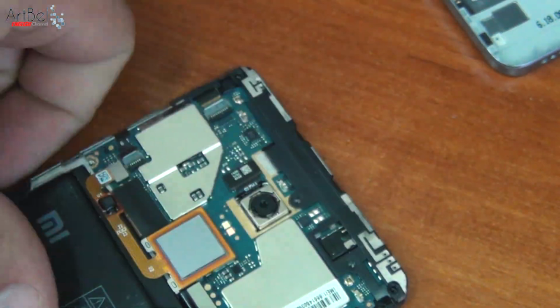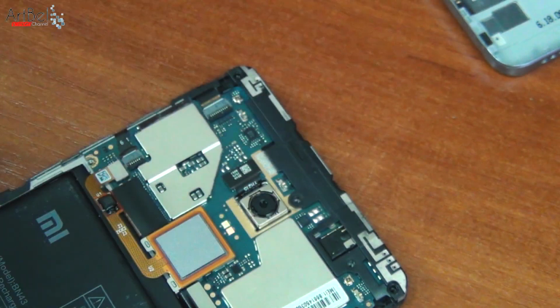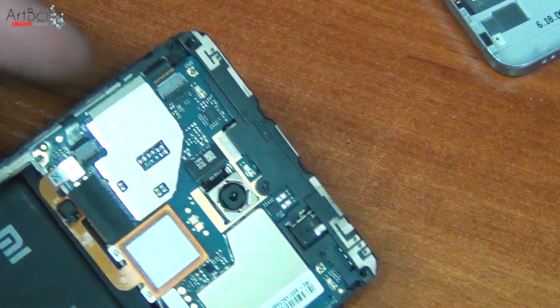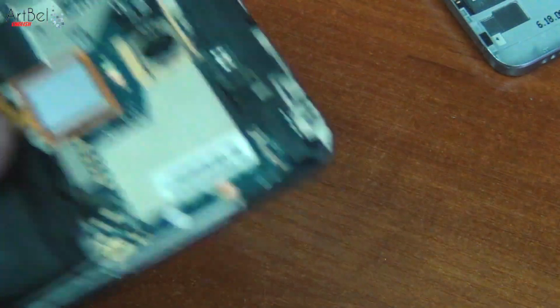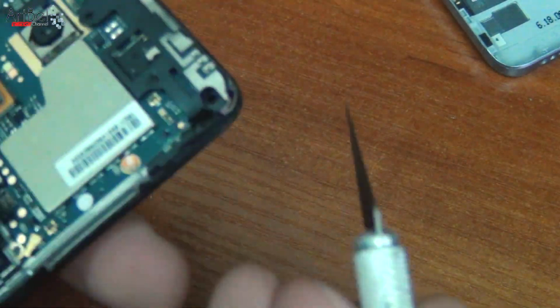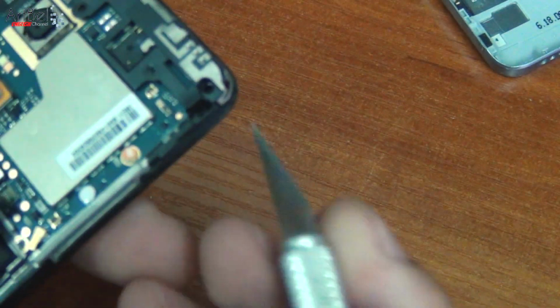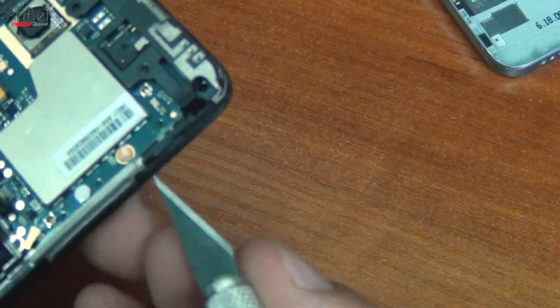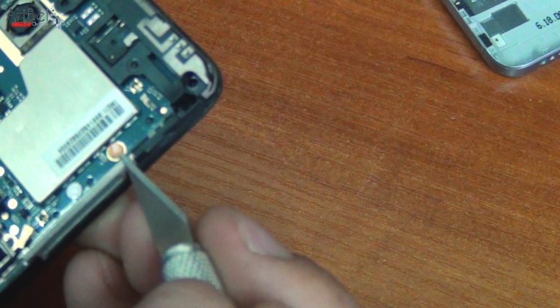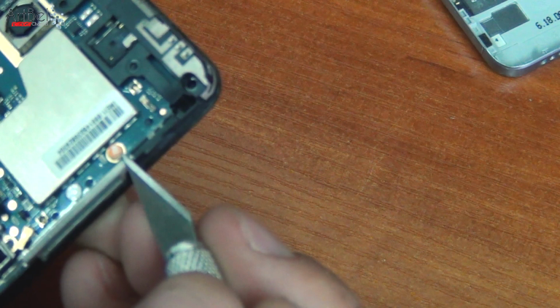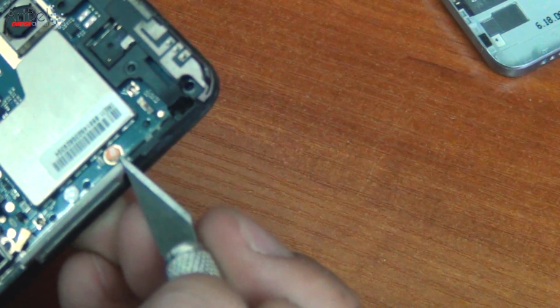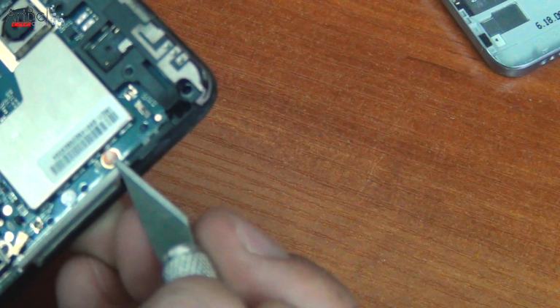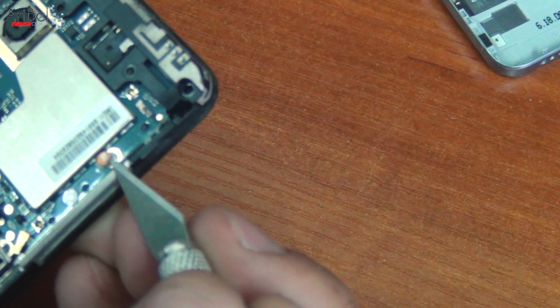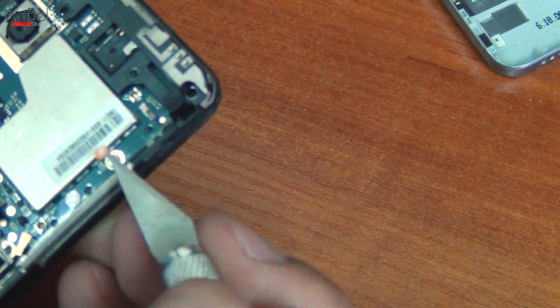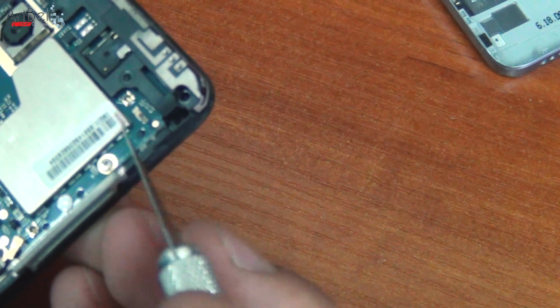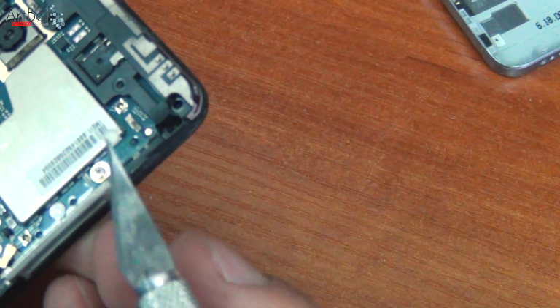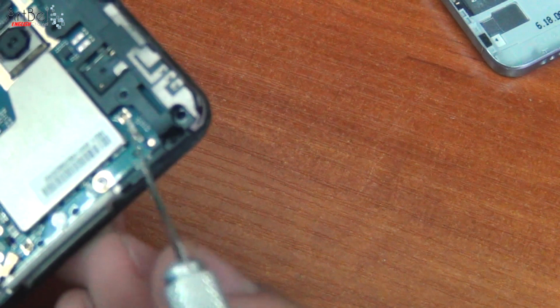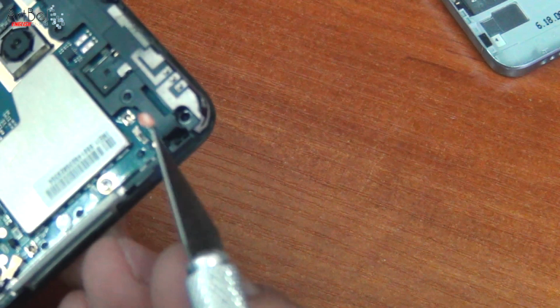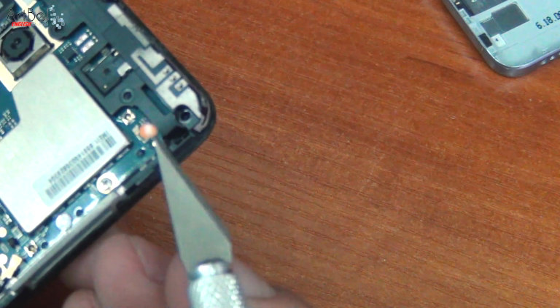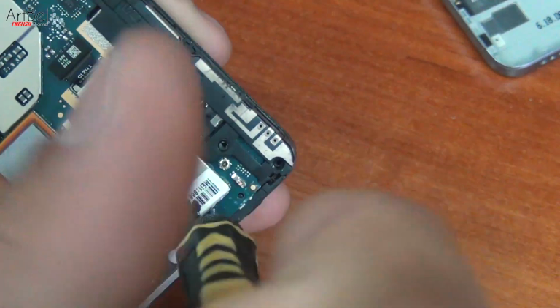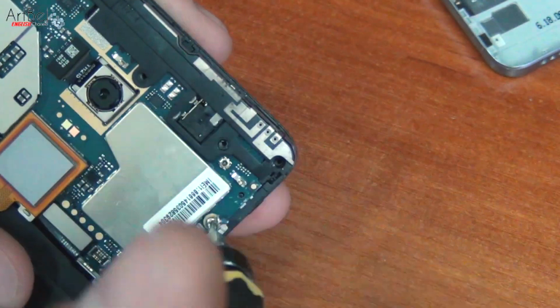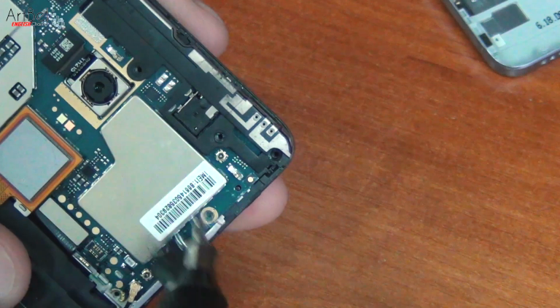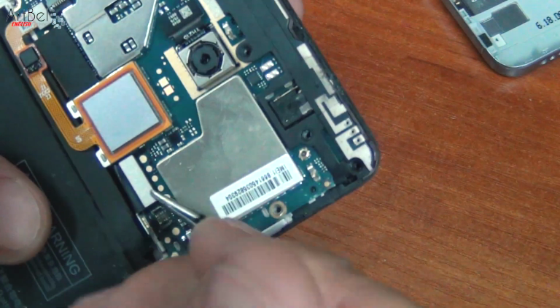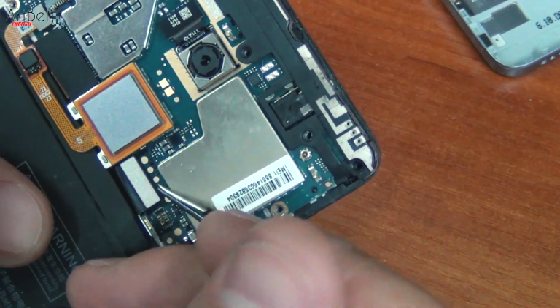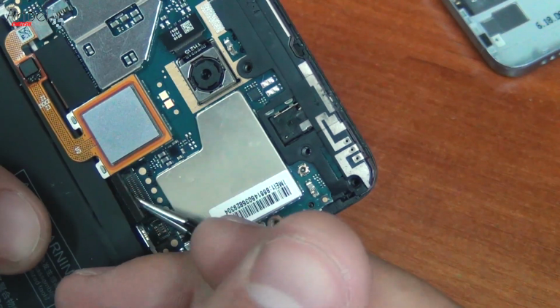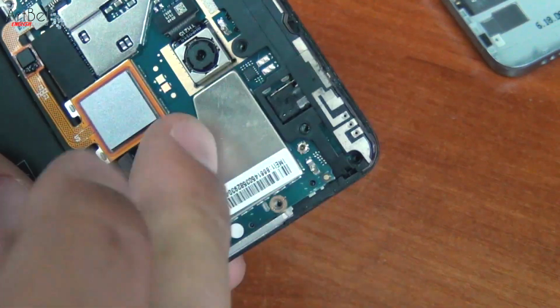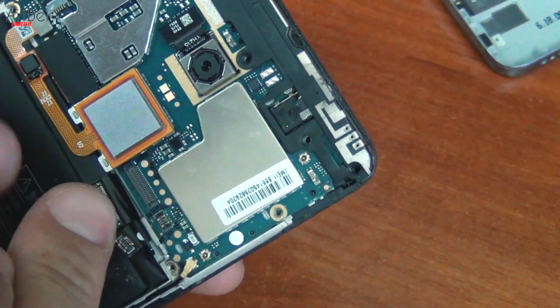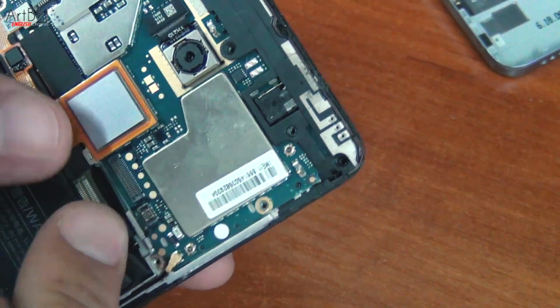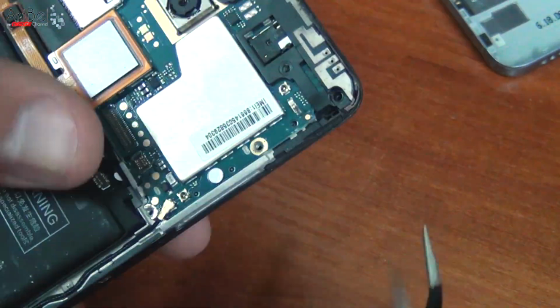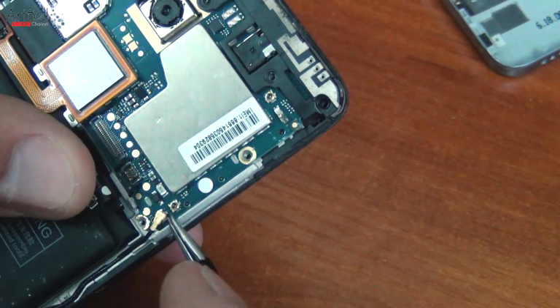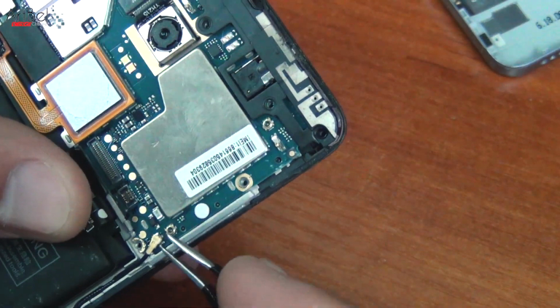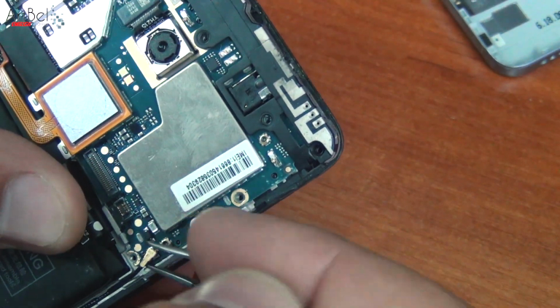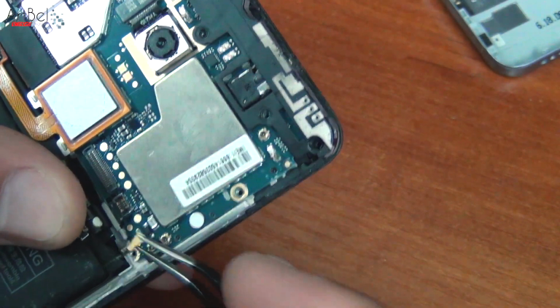Xiaomi has a seal, which is very easy to remove. Just in case, I always remove the key for it. Before unscrewing, turn off the bottom cable. To remove, disconnect the coaxial cable.